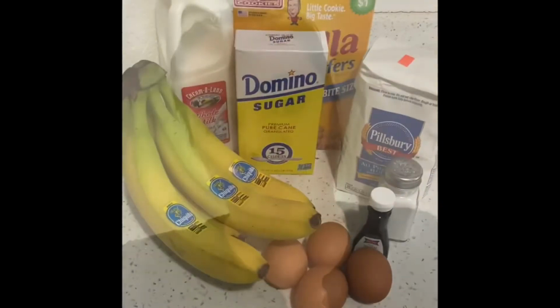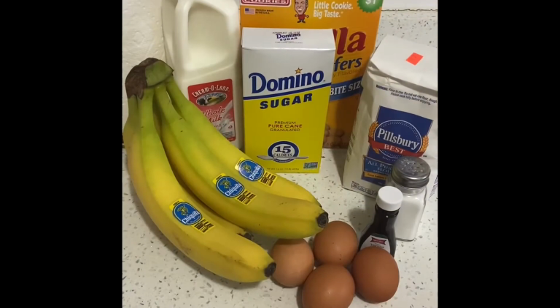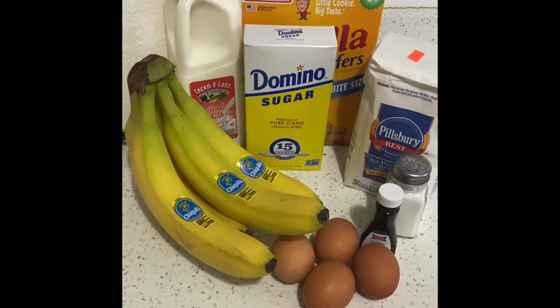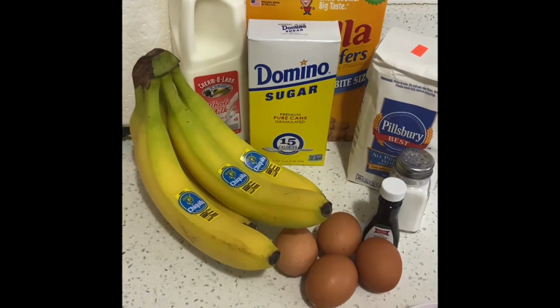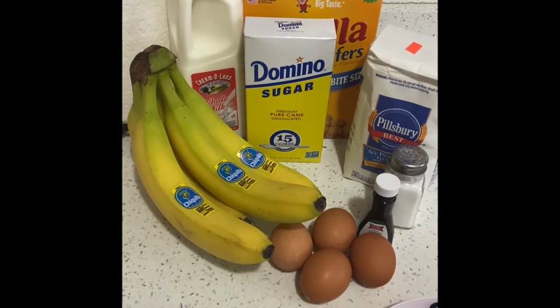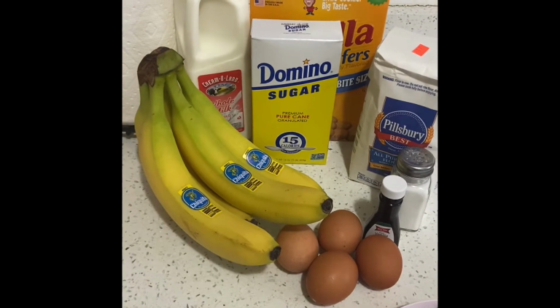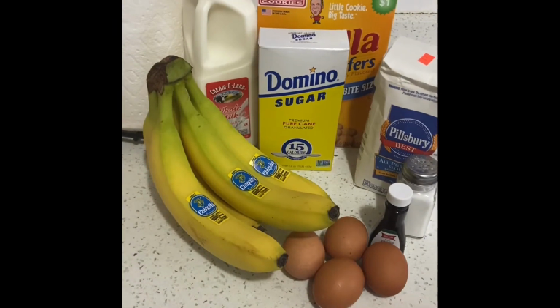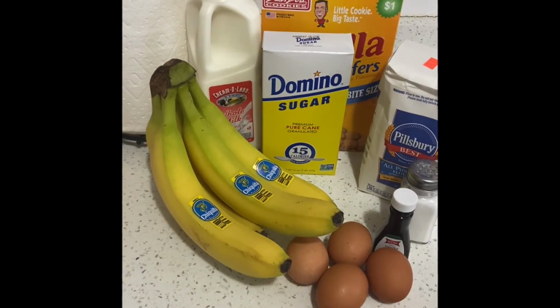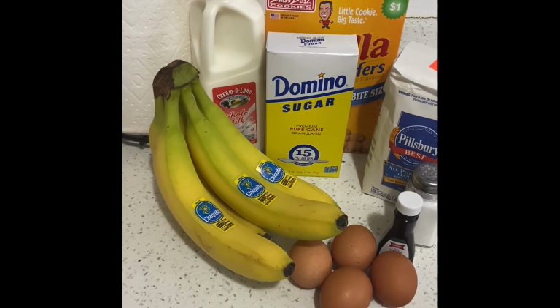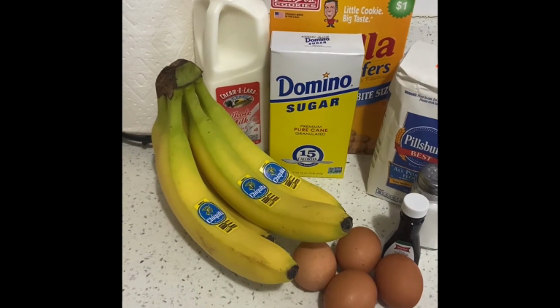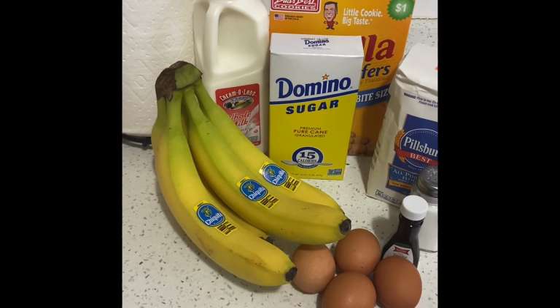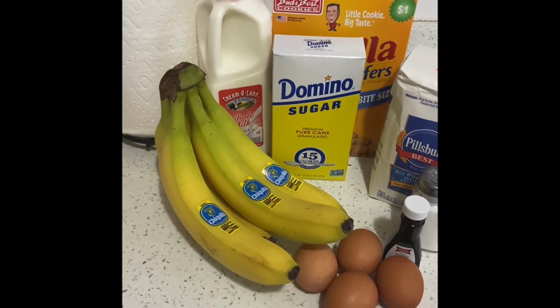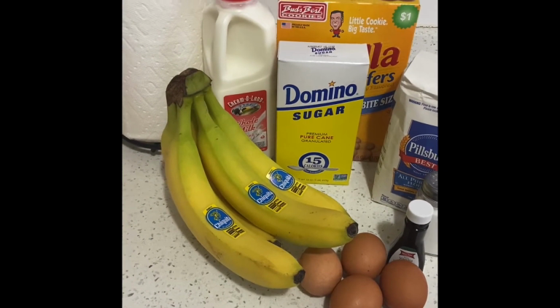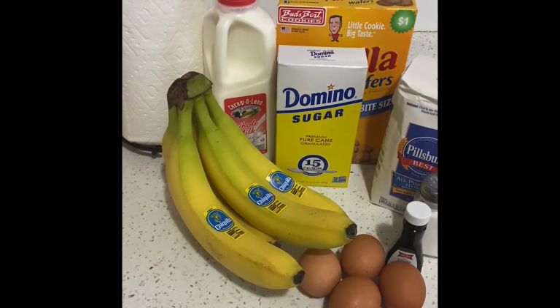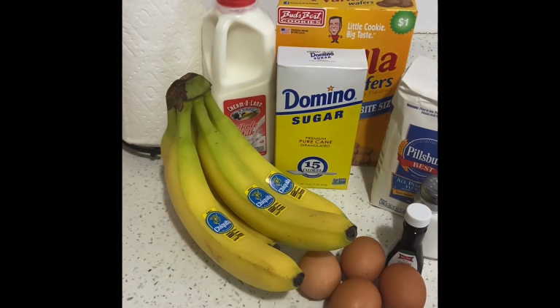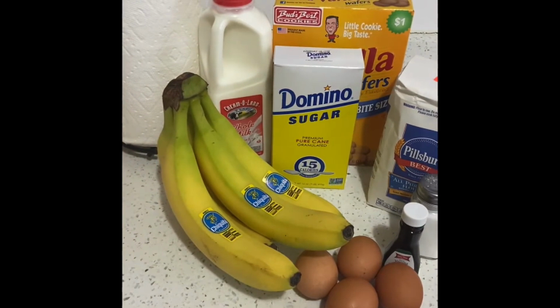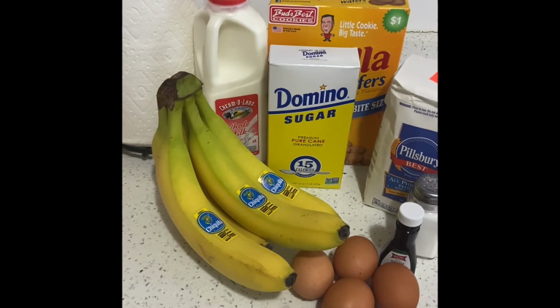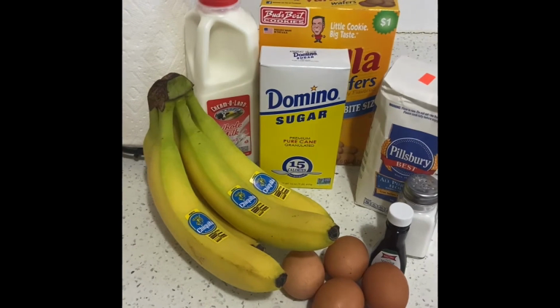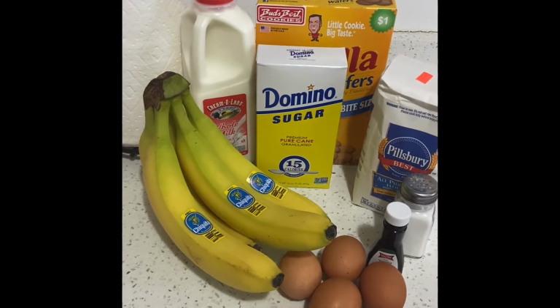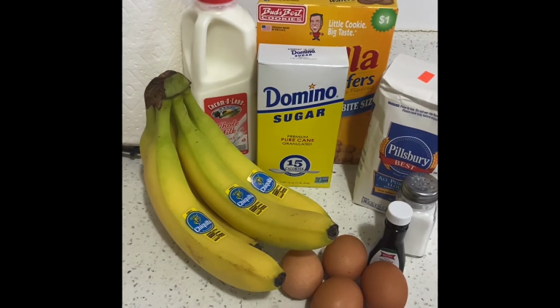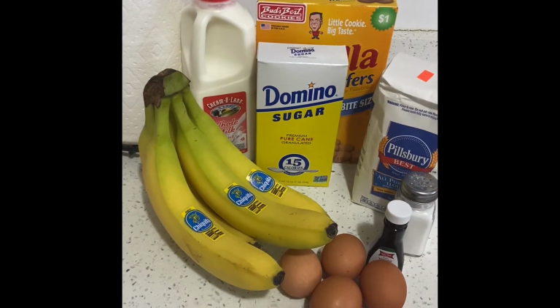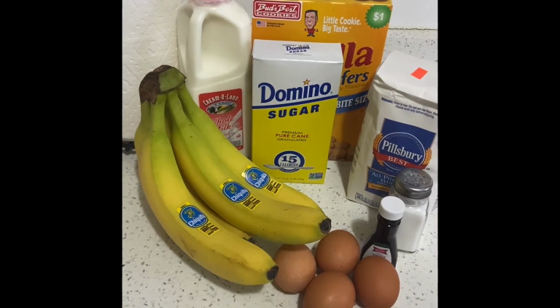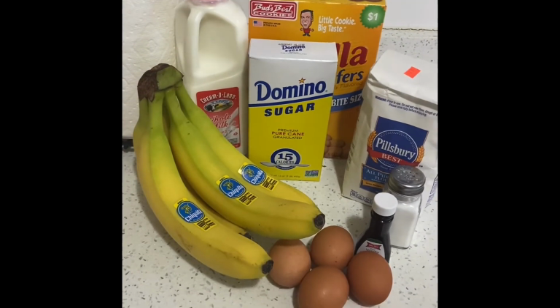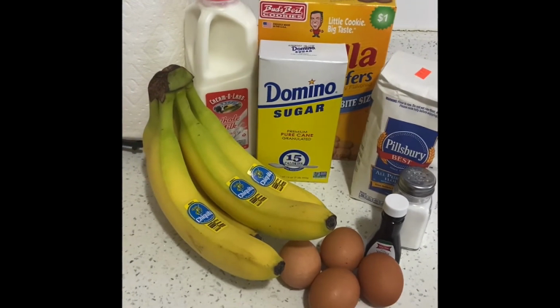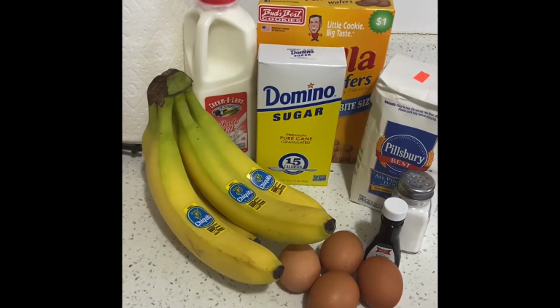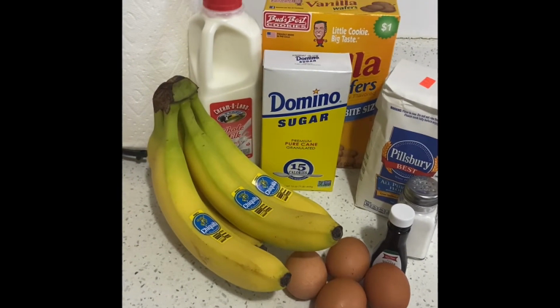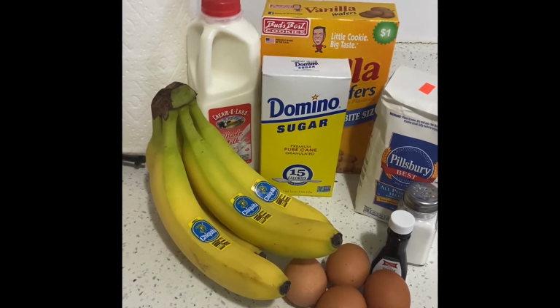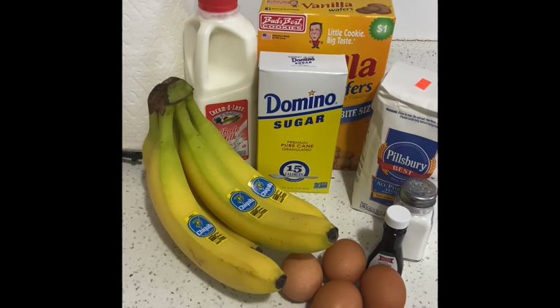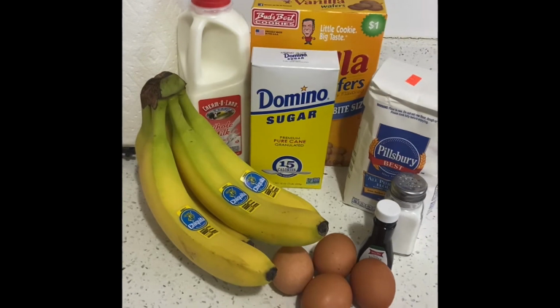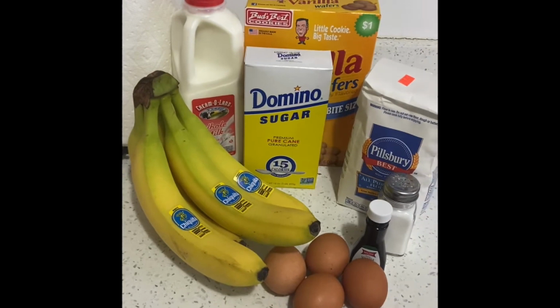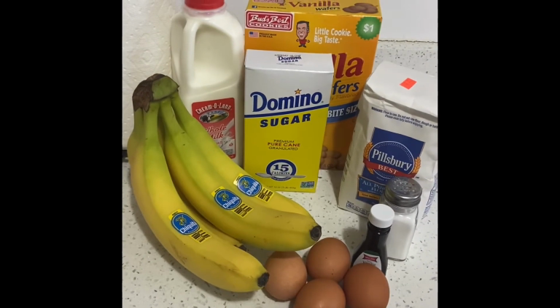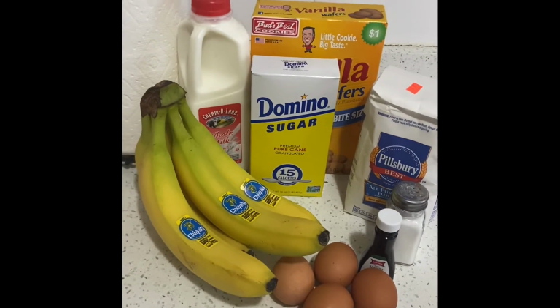The ingredients I'll be using for the pudding are: a tablespoon of flour, one cup of sugar, a dash of salt, four cups of milk, four egg yolks, one teaspoon of vanilla, three to four bananas, and vanilla wafers.